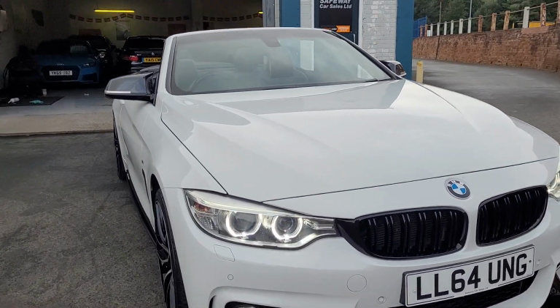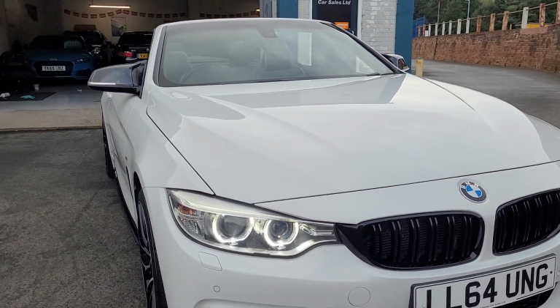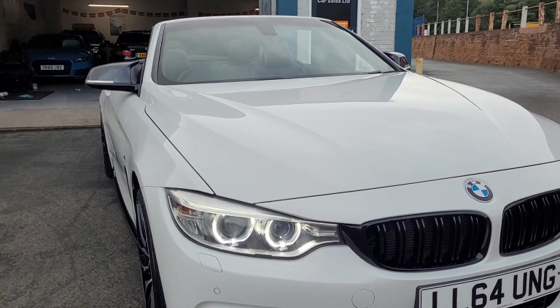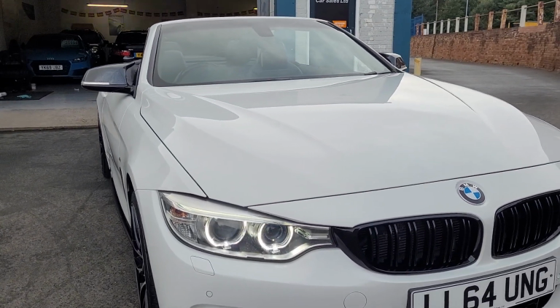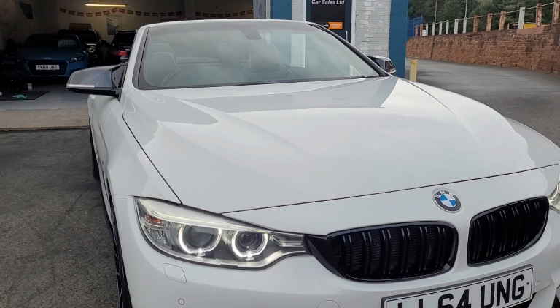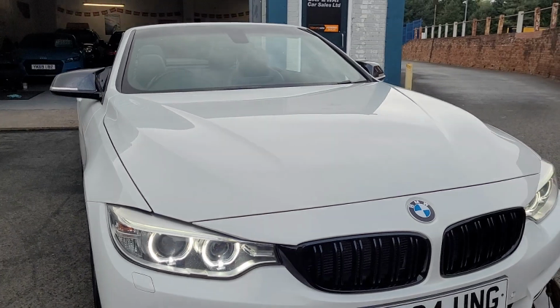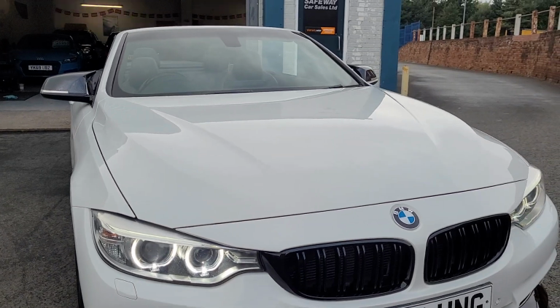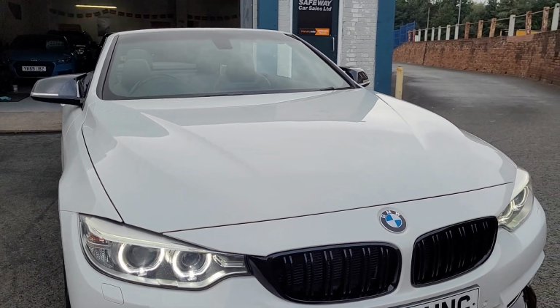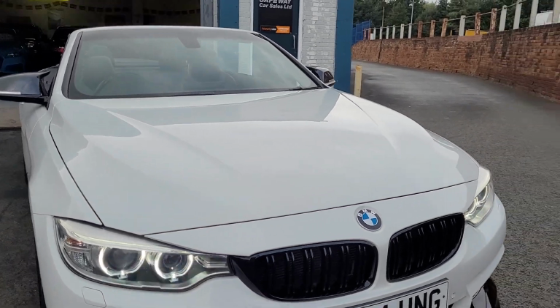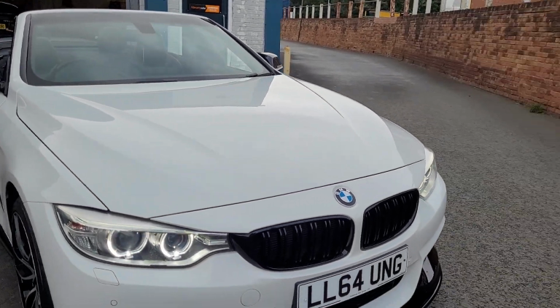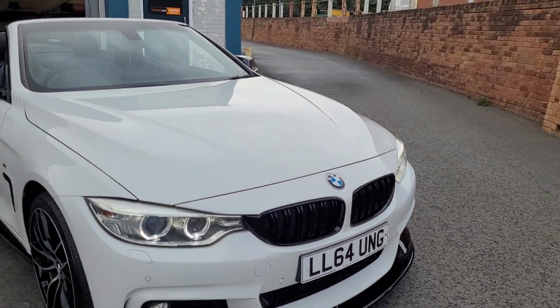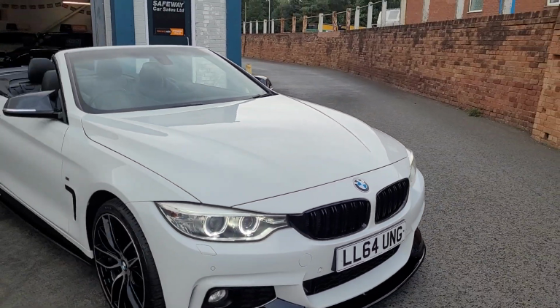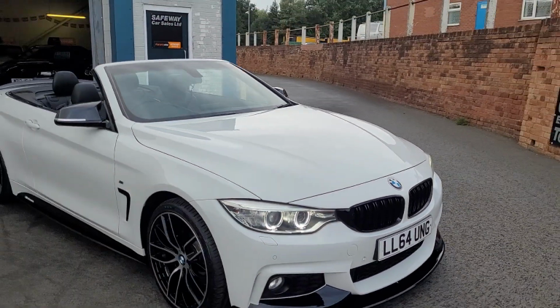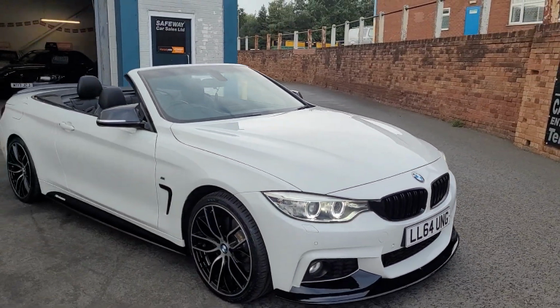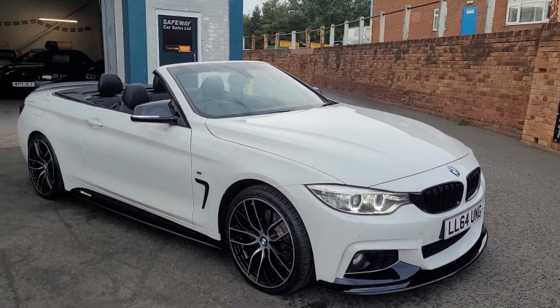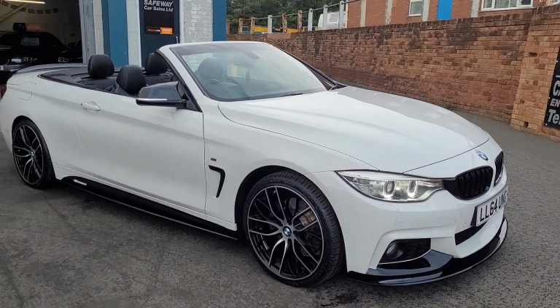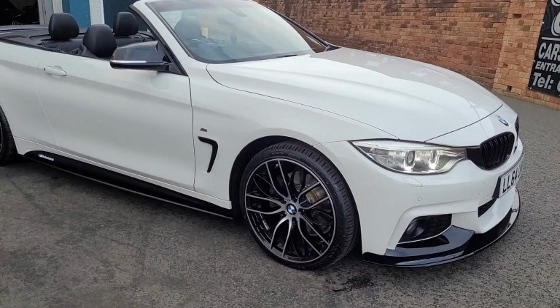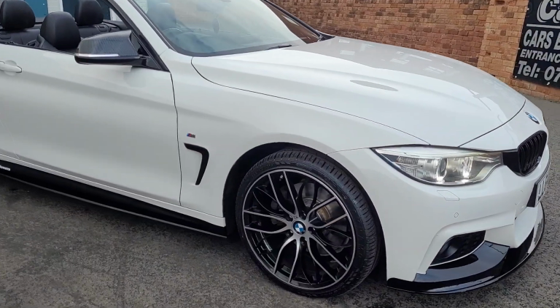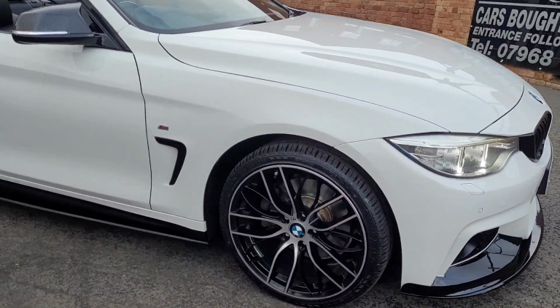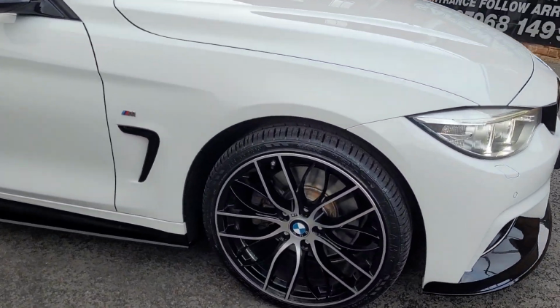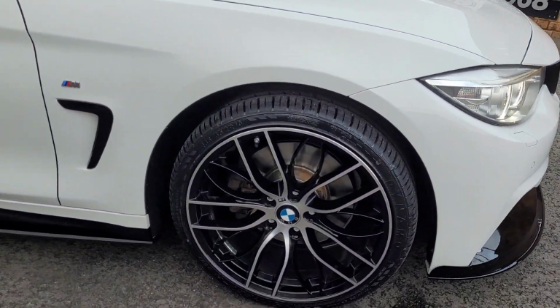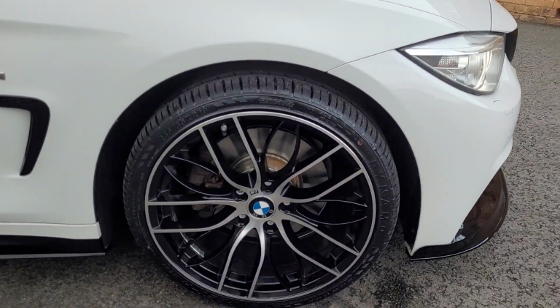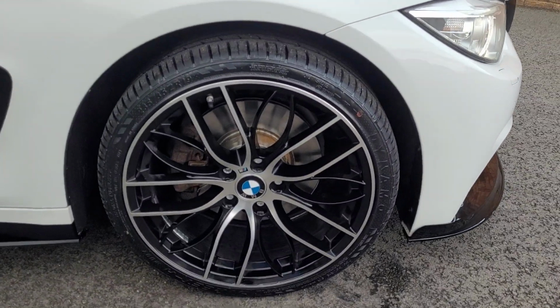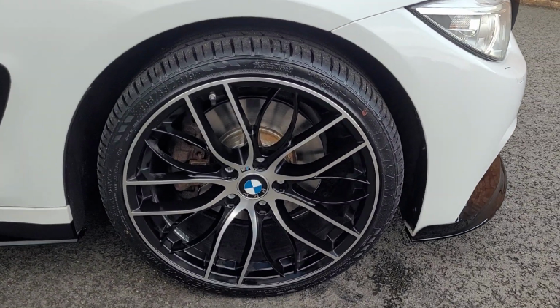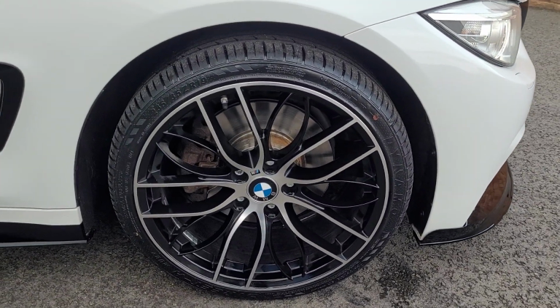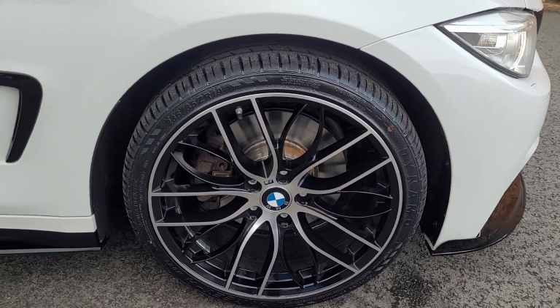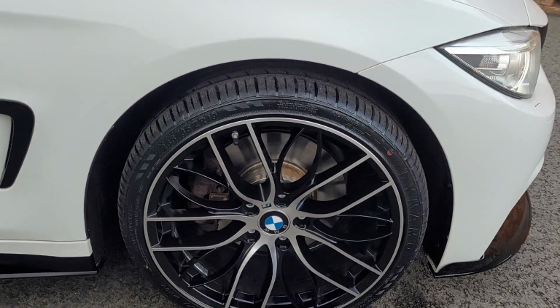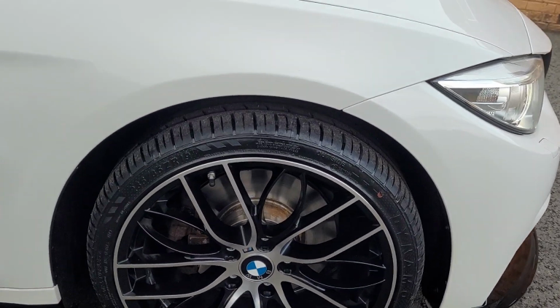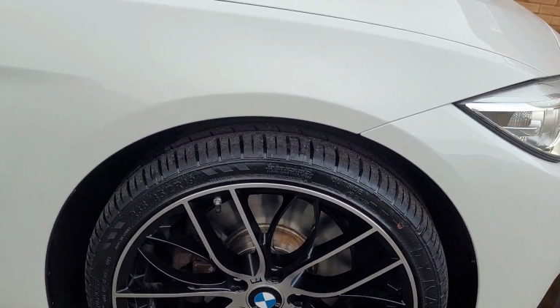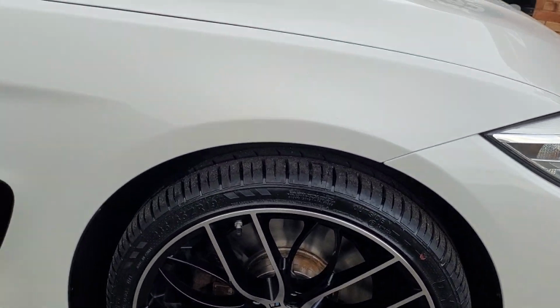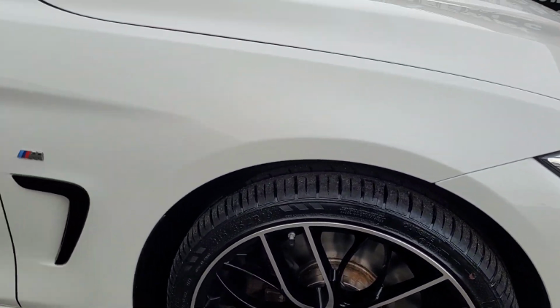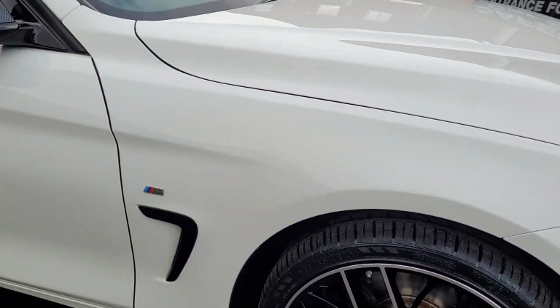It's got parking sensors to the front, sensing headlights, and the gloss black kidney grills as well. Got the 19-inch M4-style wheels and brand new tires all the way around on this car.